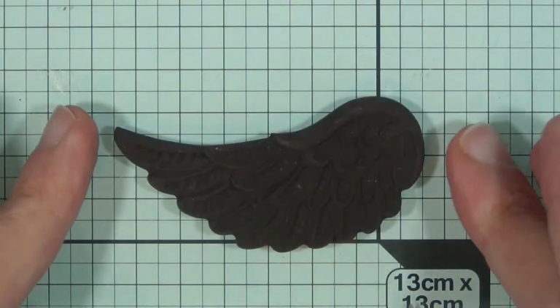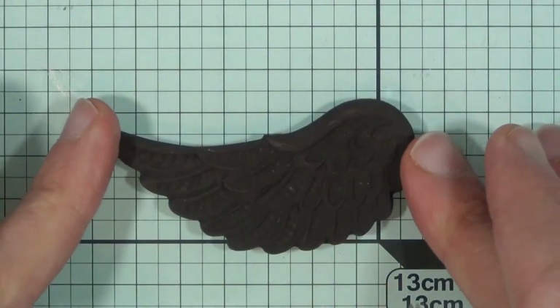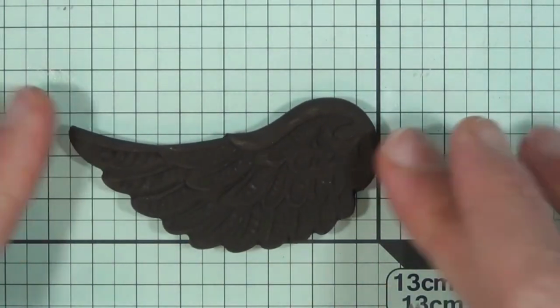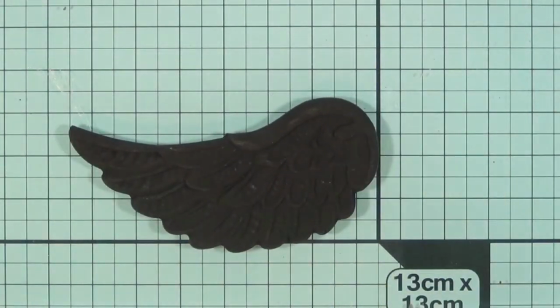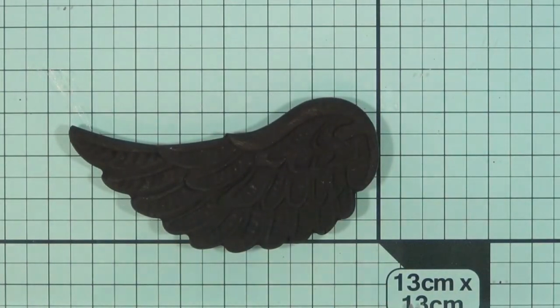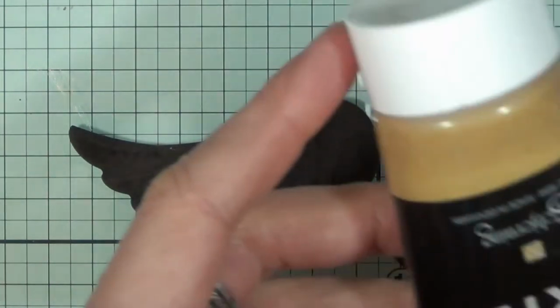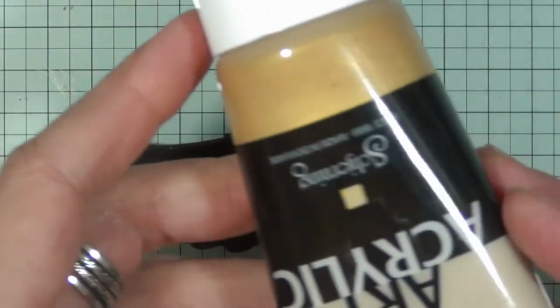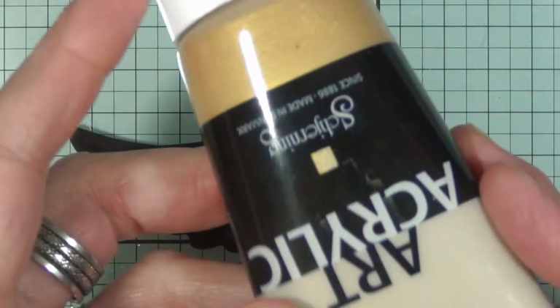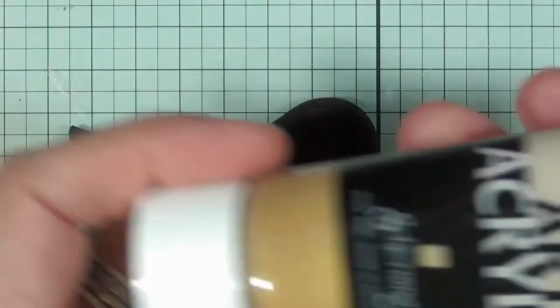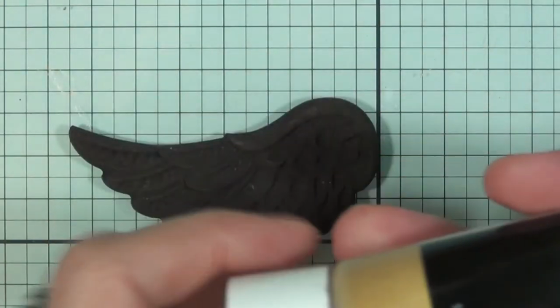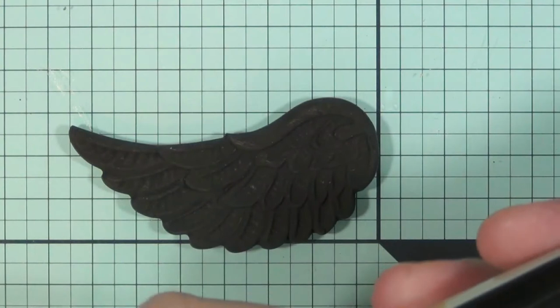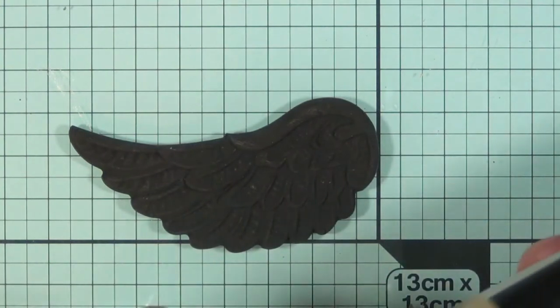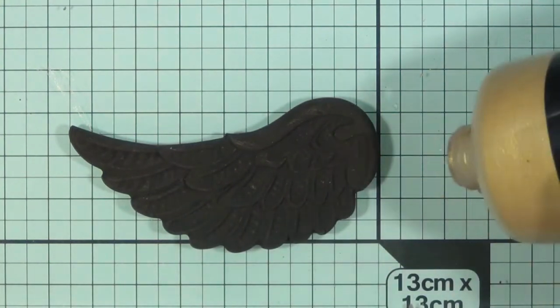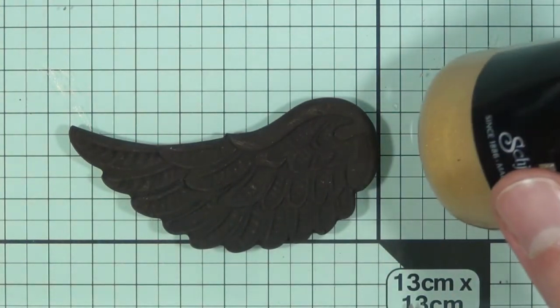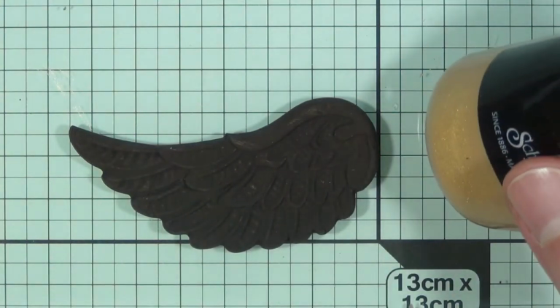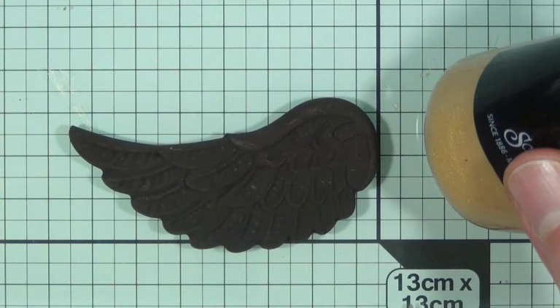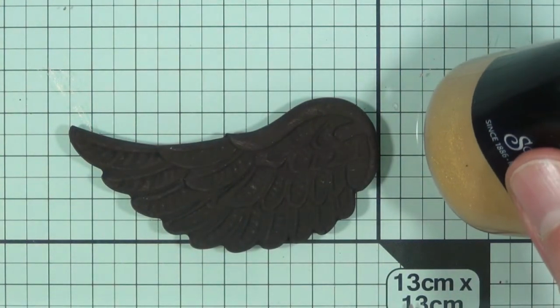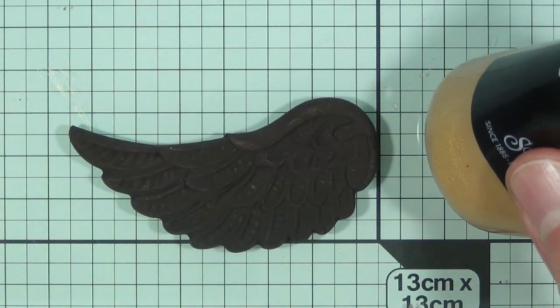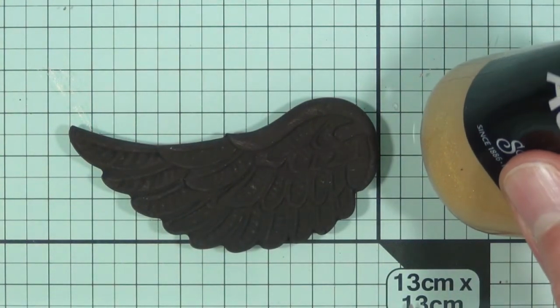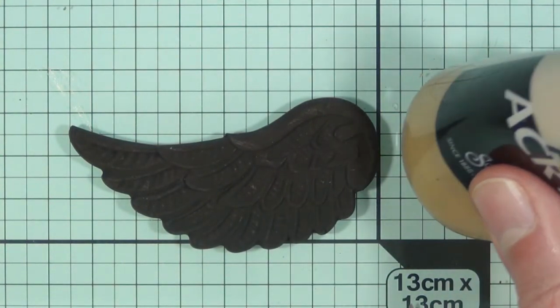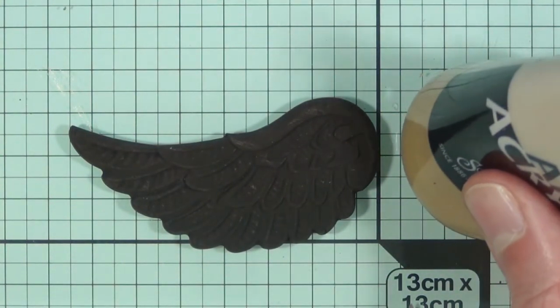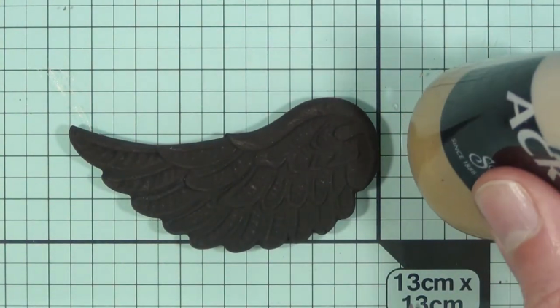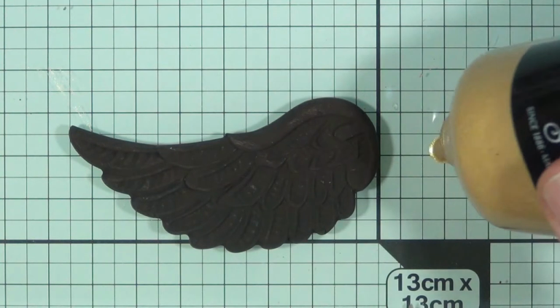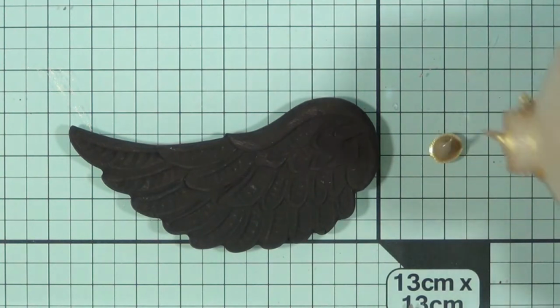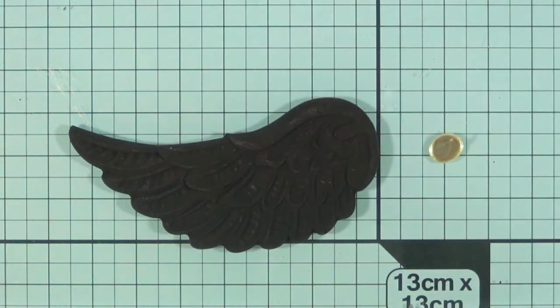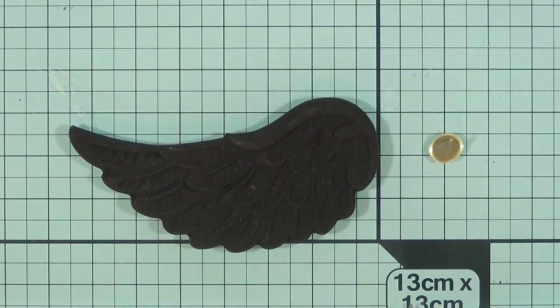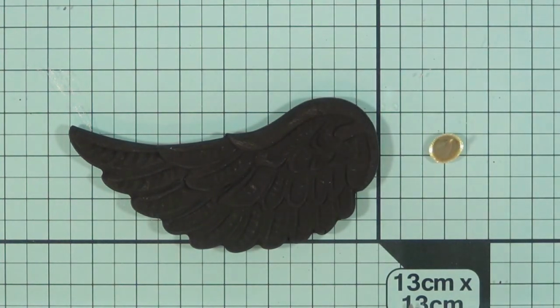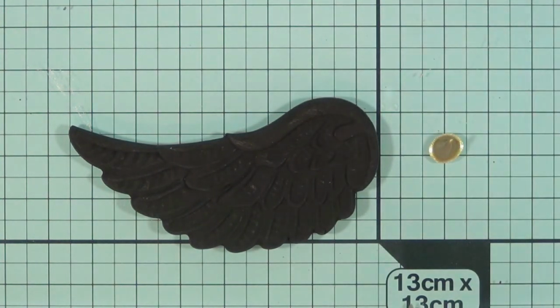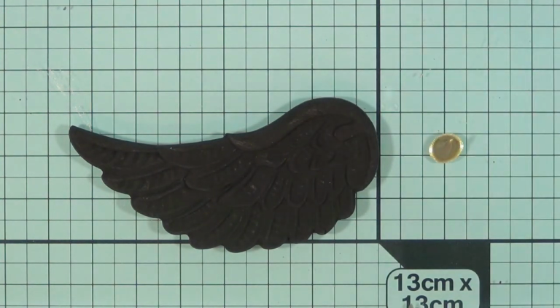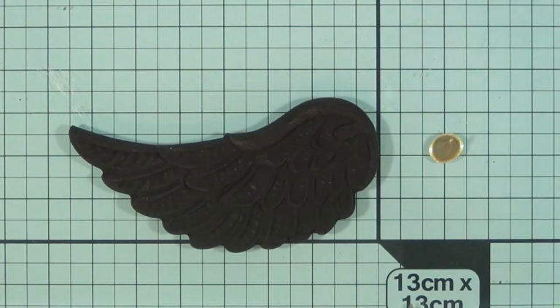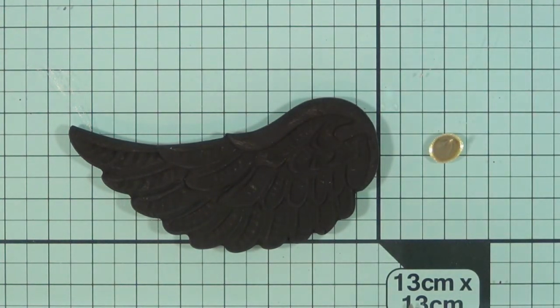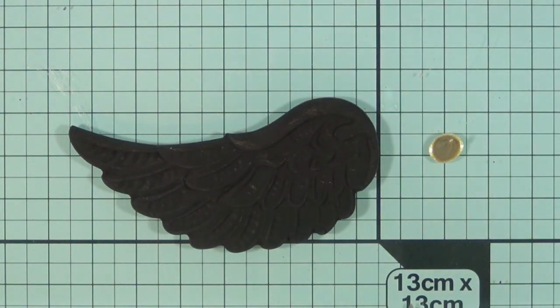So now let's actually get to do some dry brushing with that little wing. I'm just going to be using some normal acrylic paint — I'm going to pop a little bit, and I do mean a little bit, onto a glass mat so you can see how little I'm going to be using.